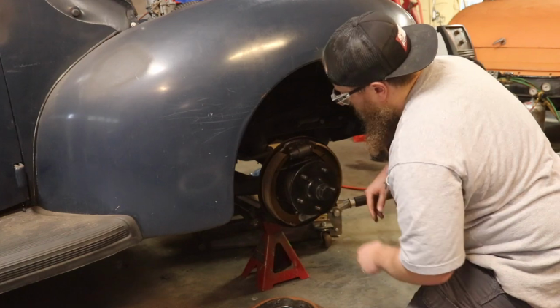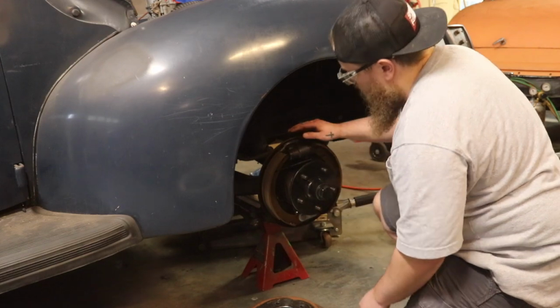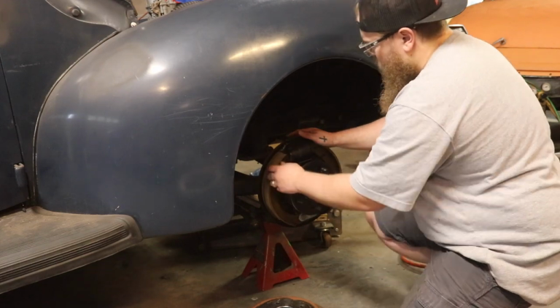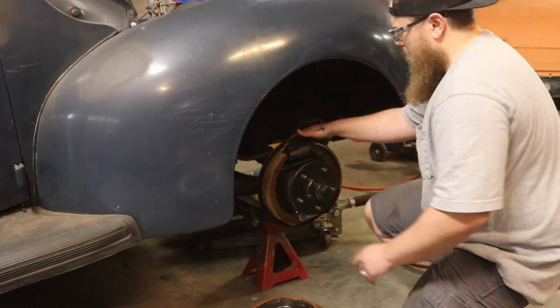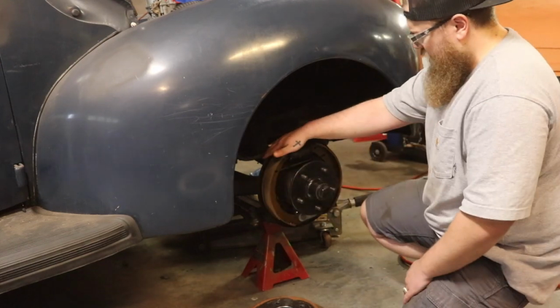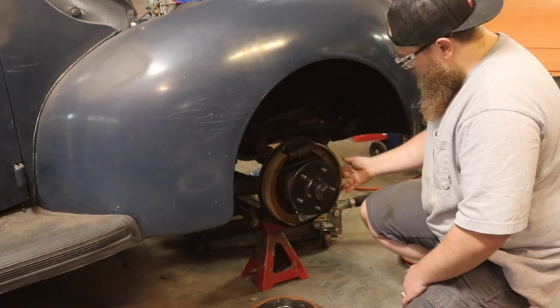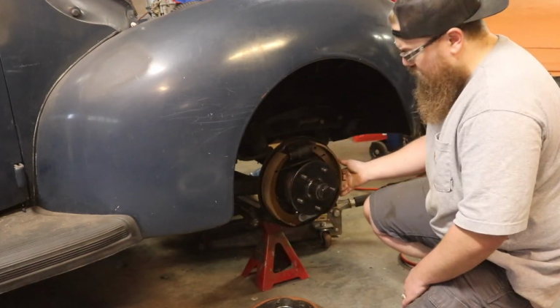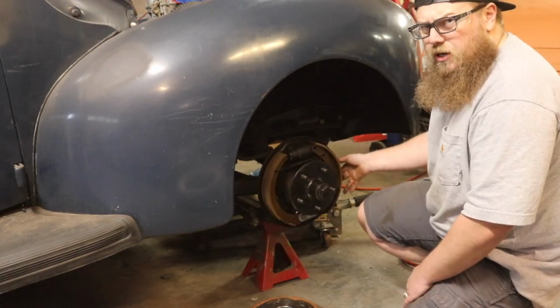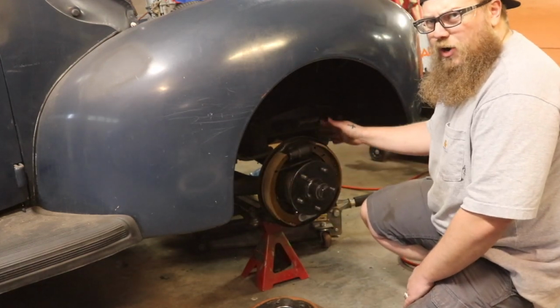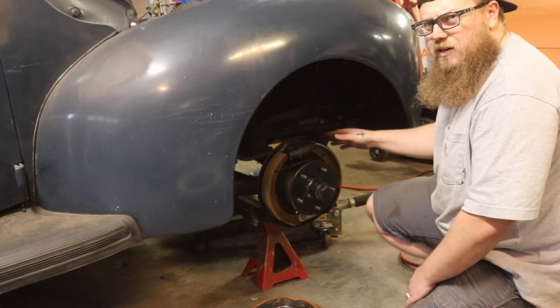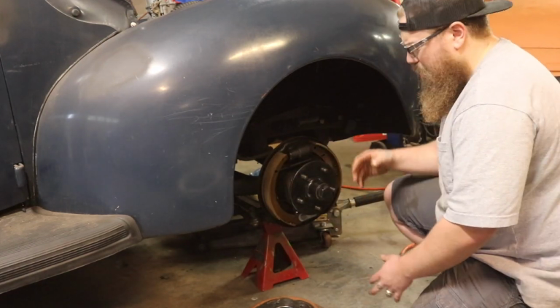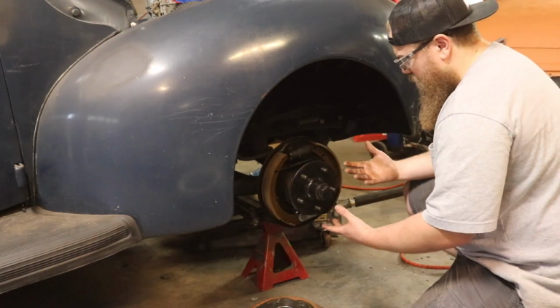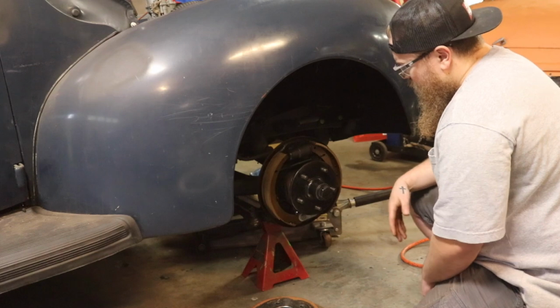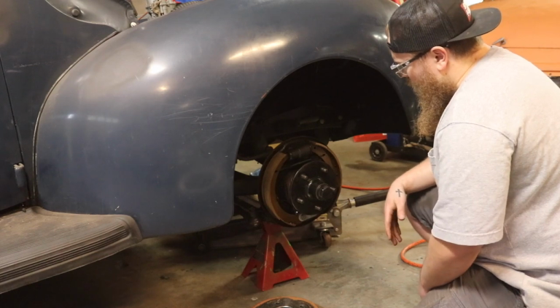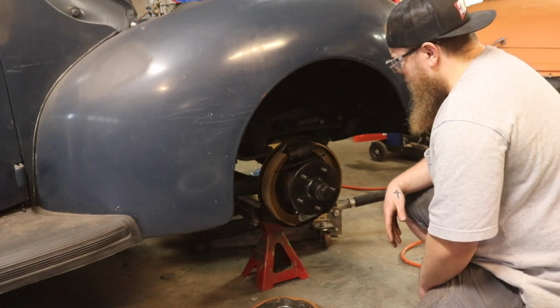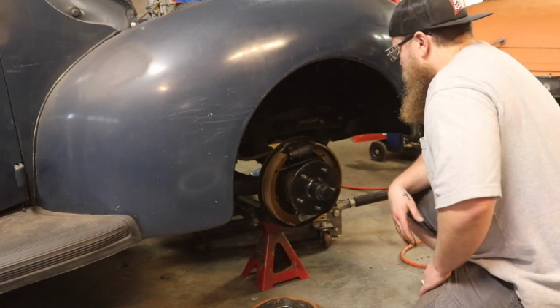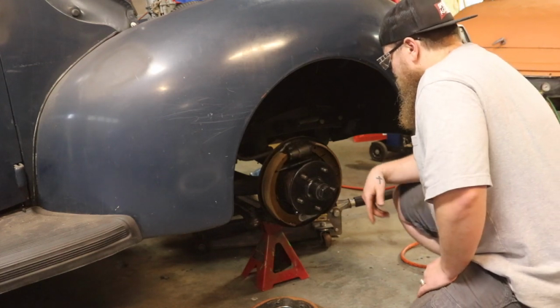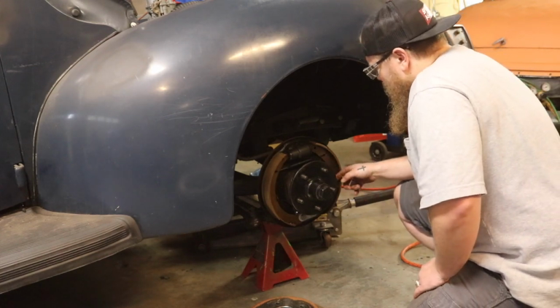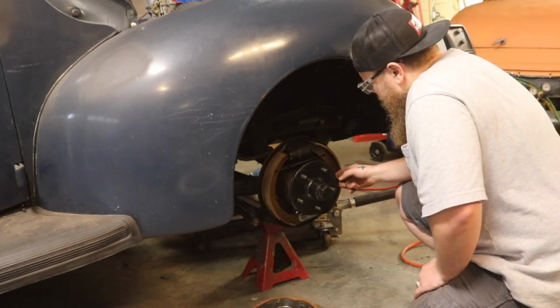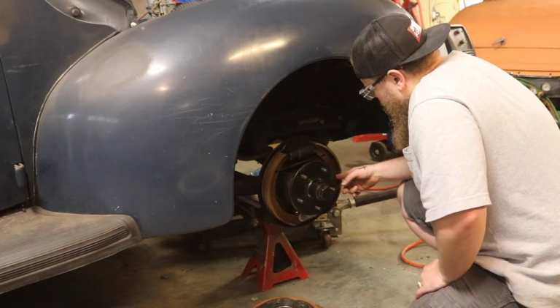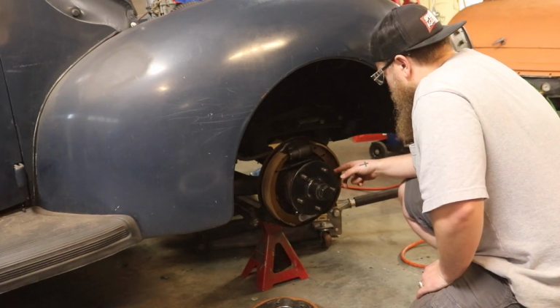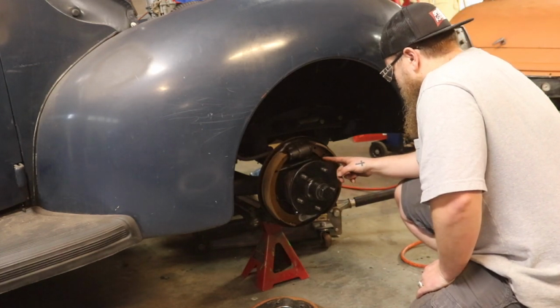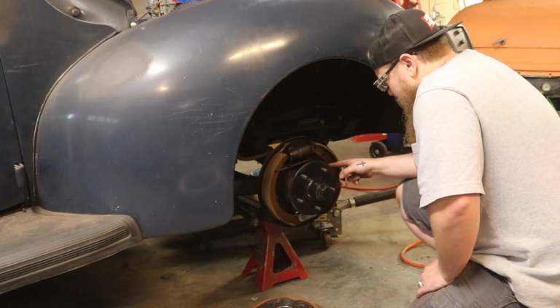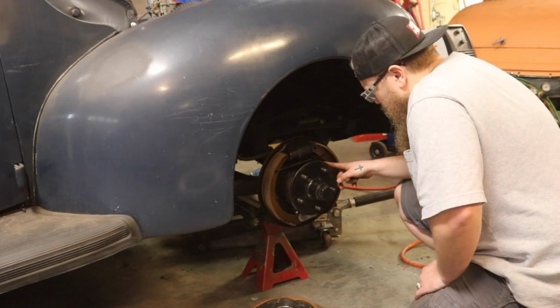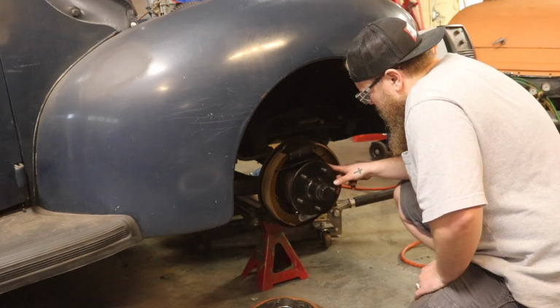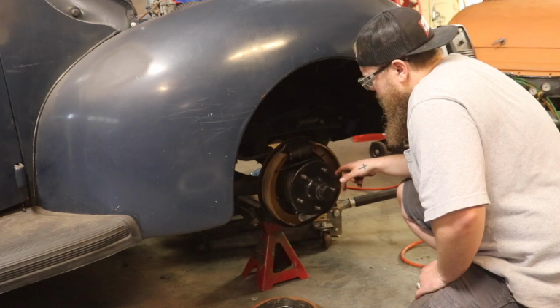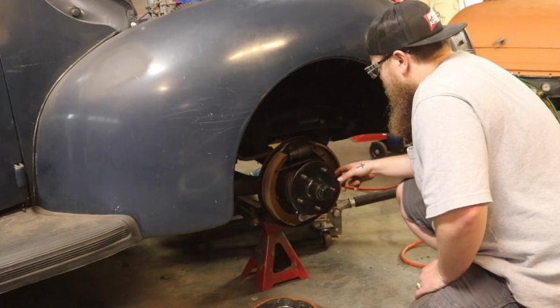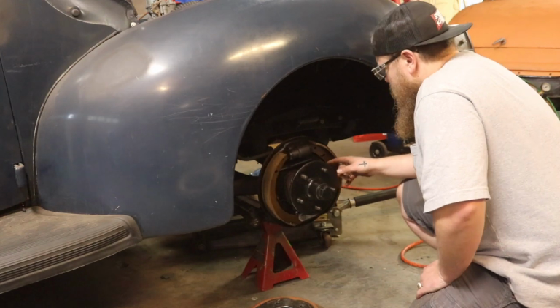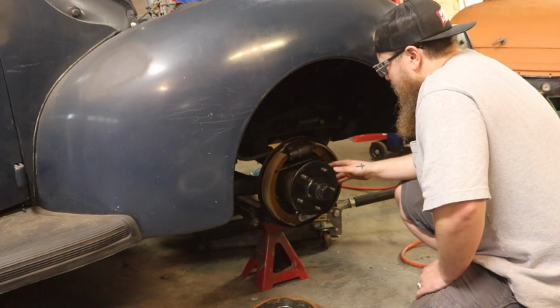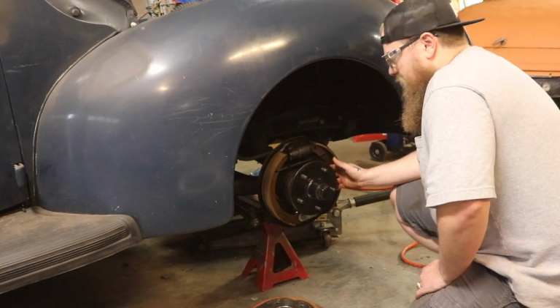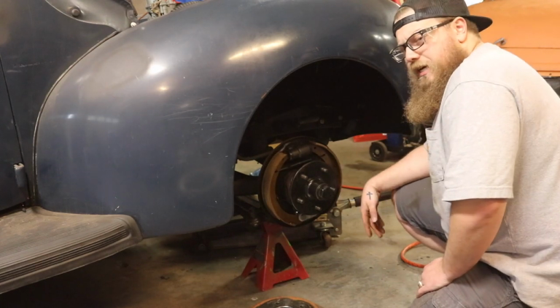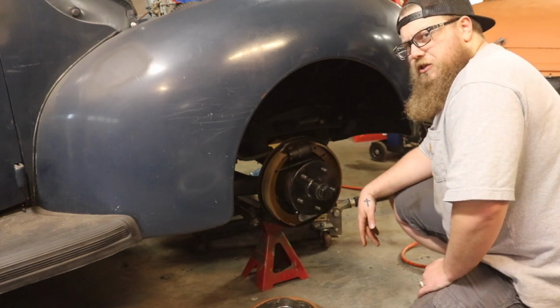It looks like we have a nice rebuild on these brakes here. These look like they're practically new. I don't see any lubrication on any of the sliders, so we're going to fix that. I just think these are just out of adjustment.